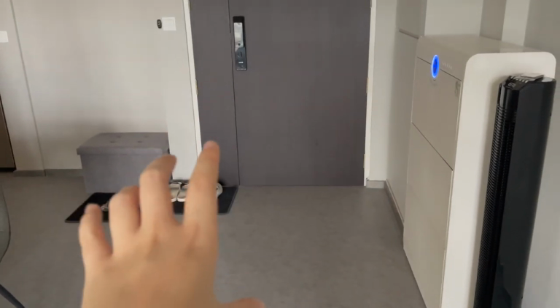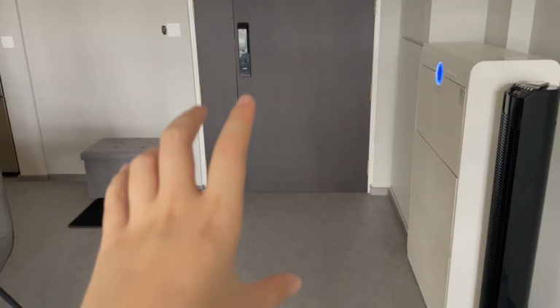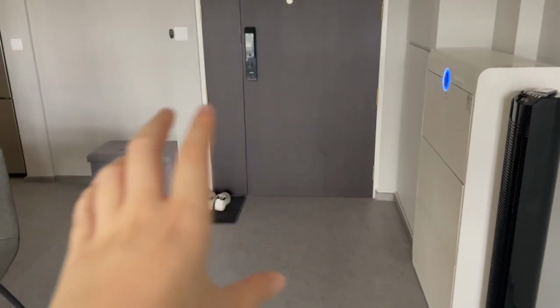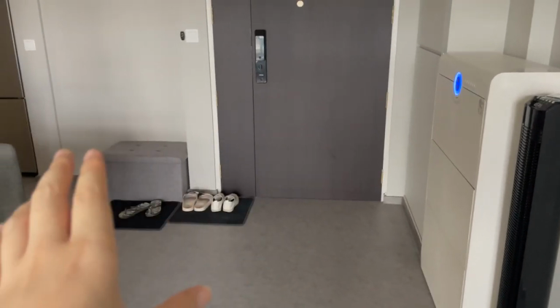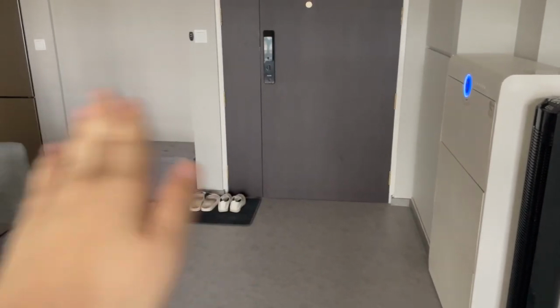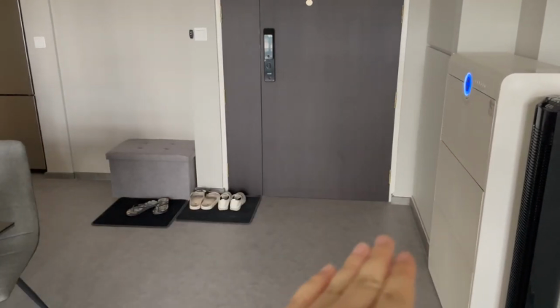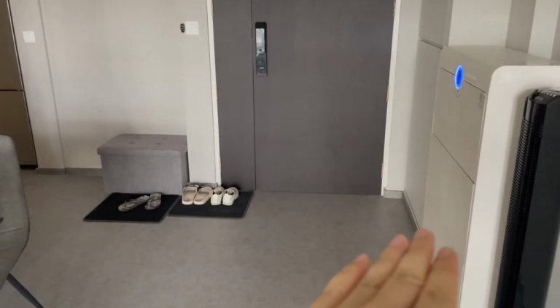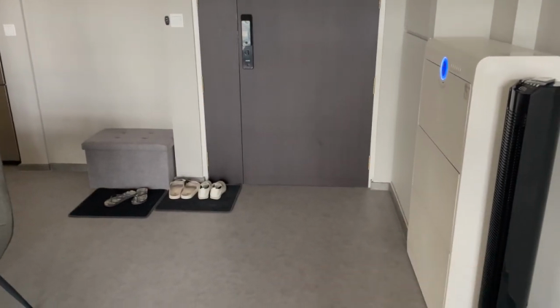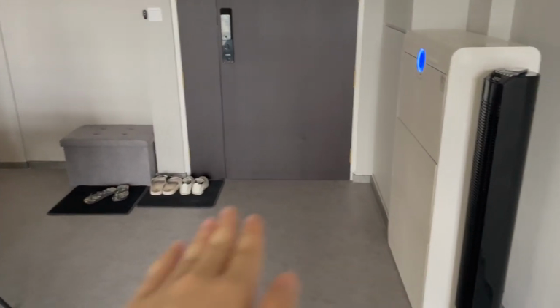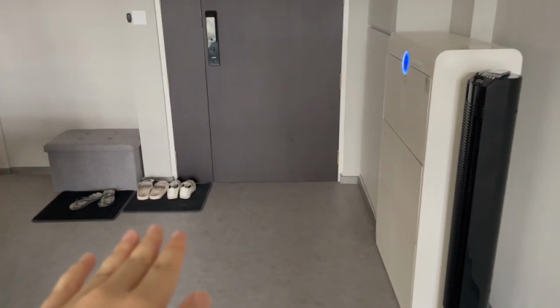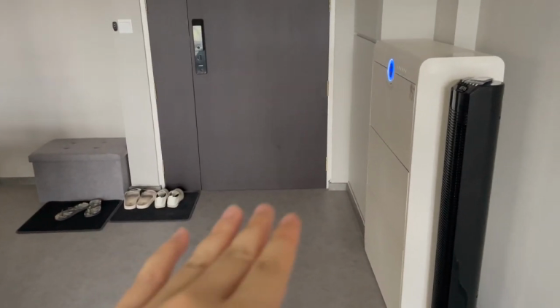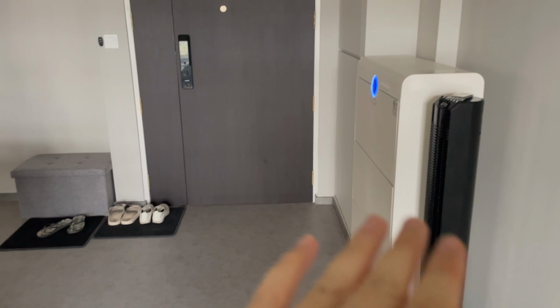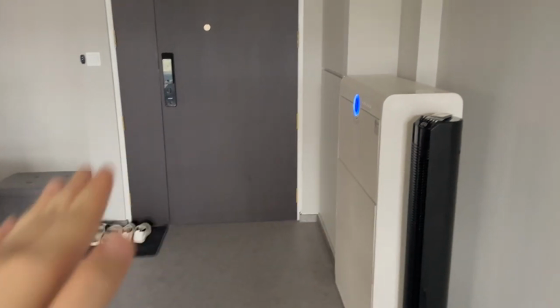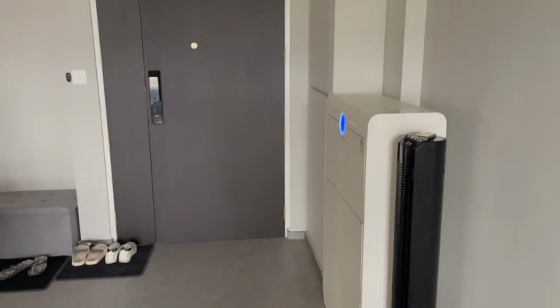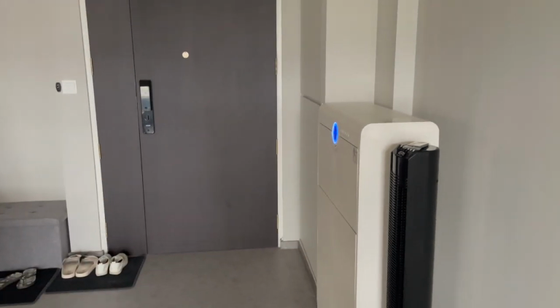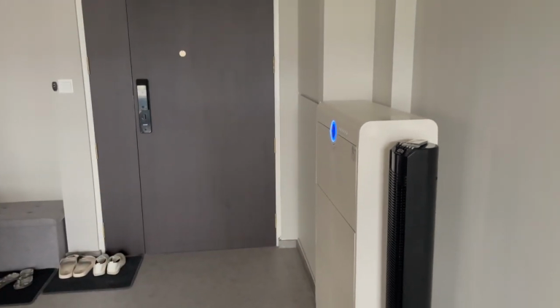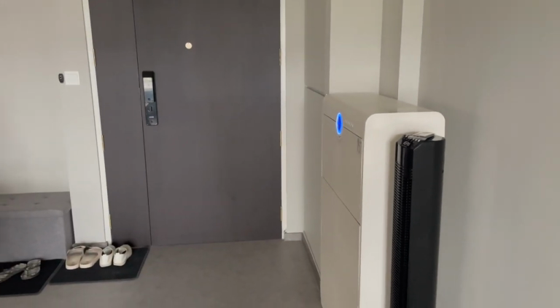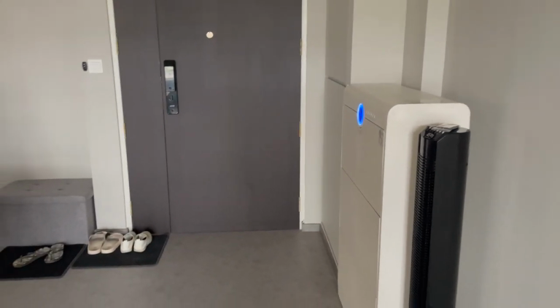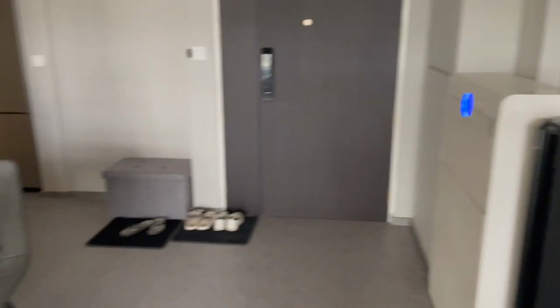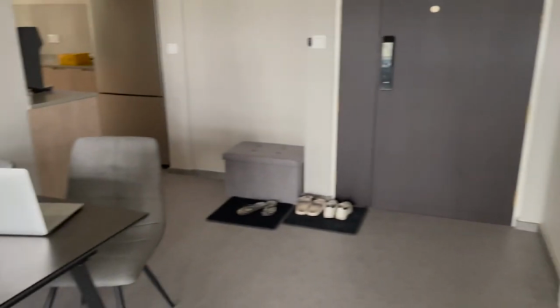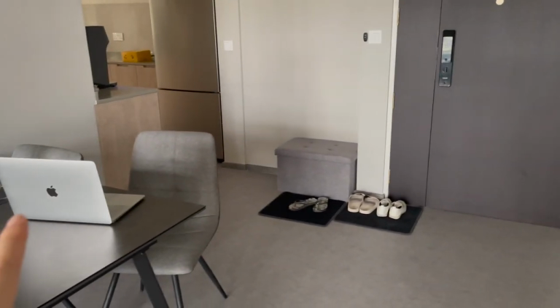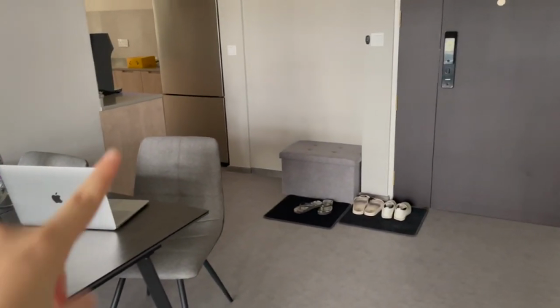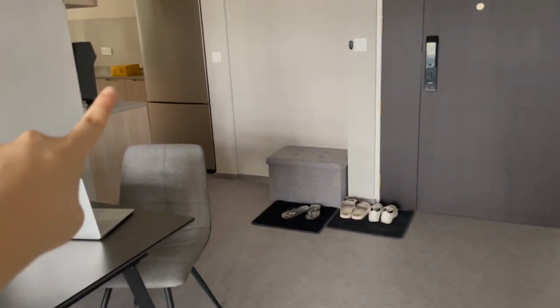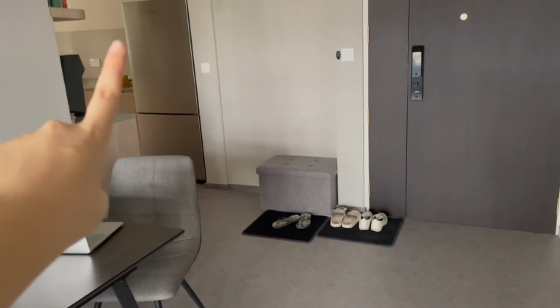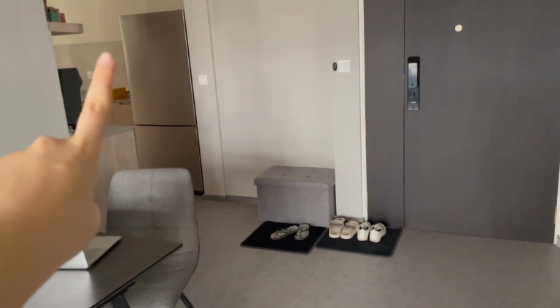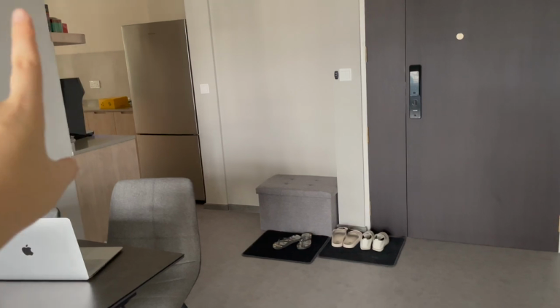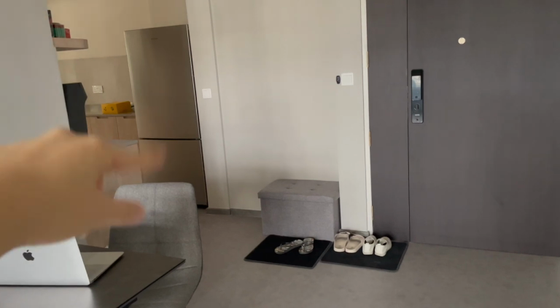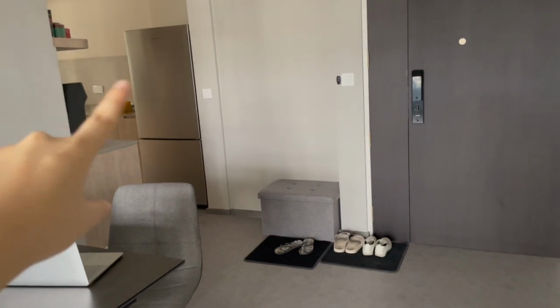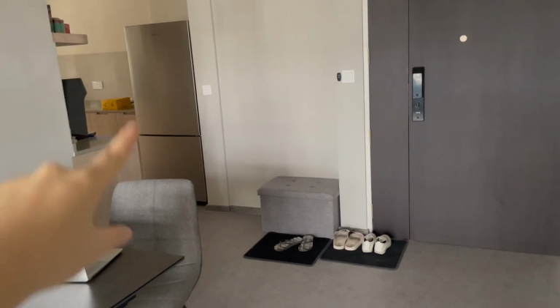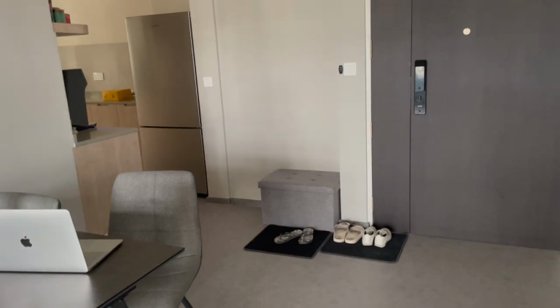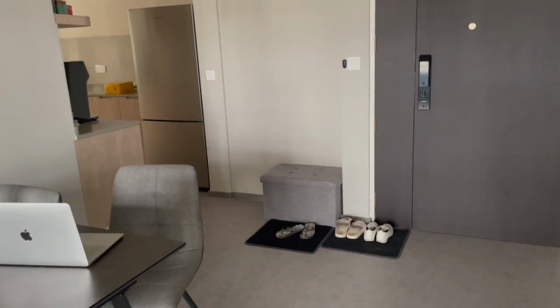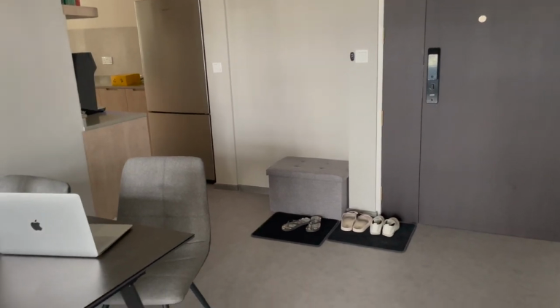I hope you enjoyed this video — this is still a work in progress and we're still sprucing up the space. I'll see you in the next video where I'll probably cover the stuff in the kitchen. See you guys, bye!